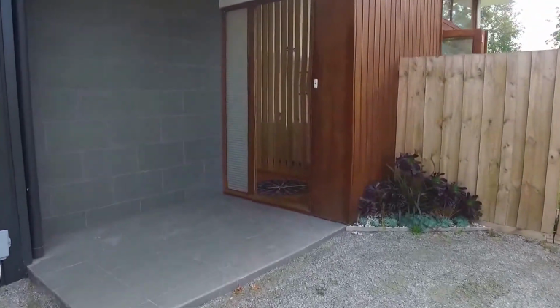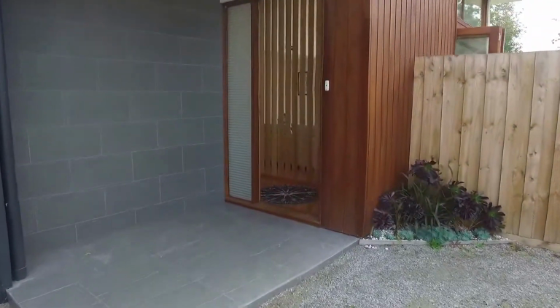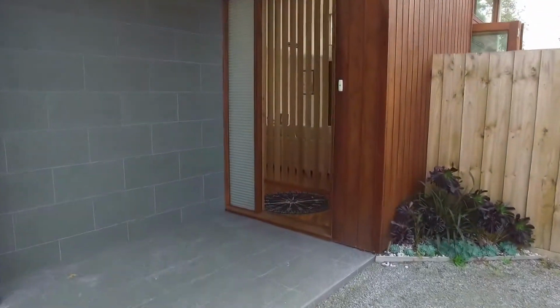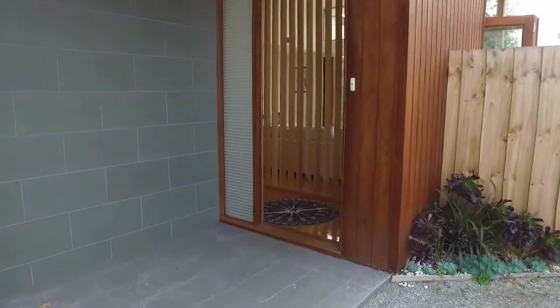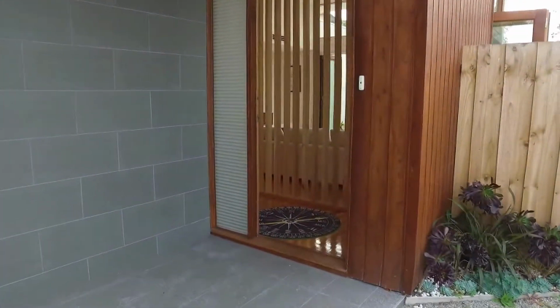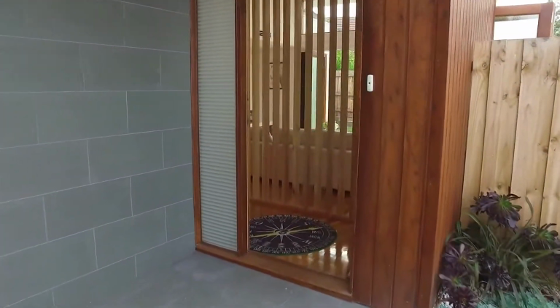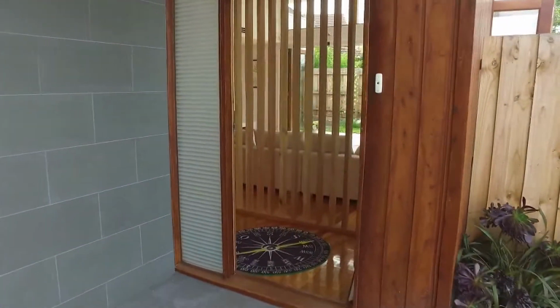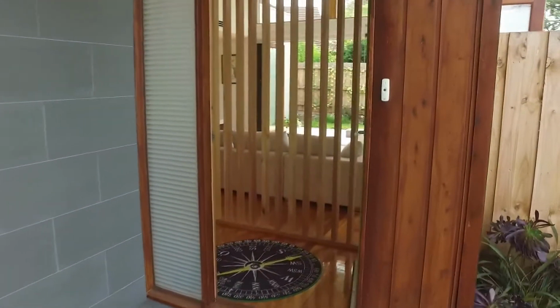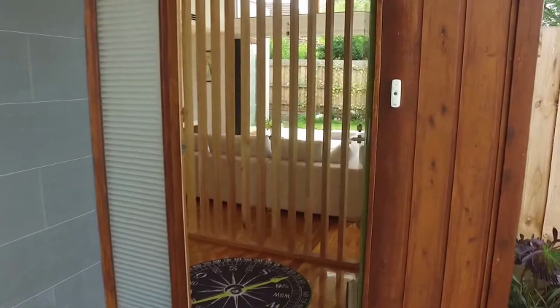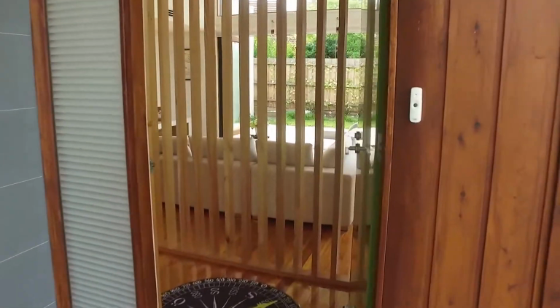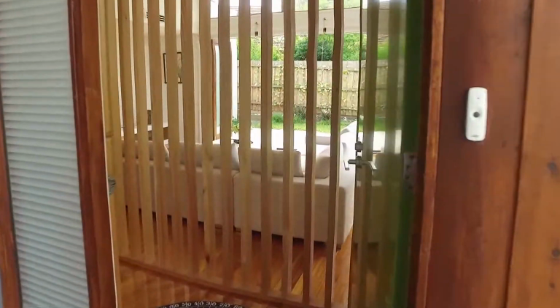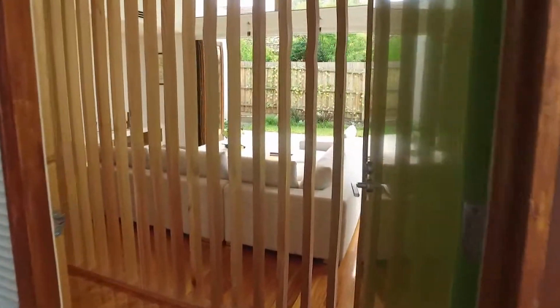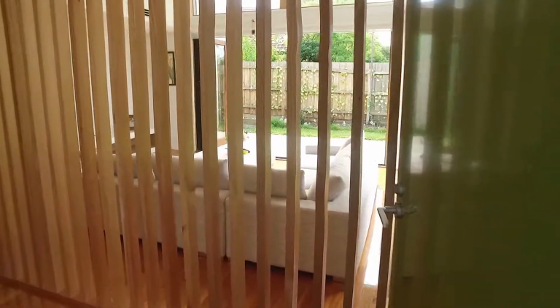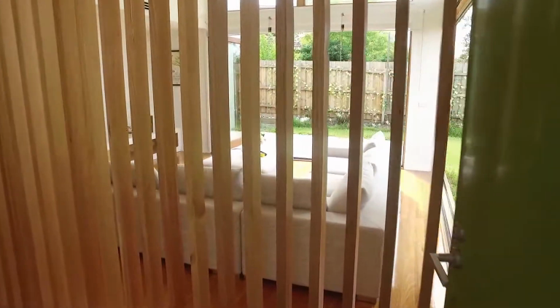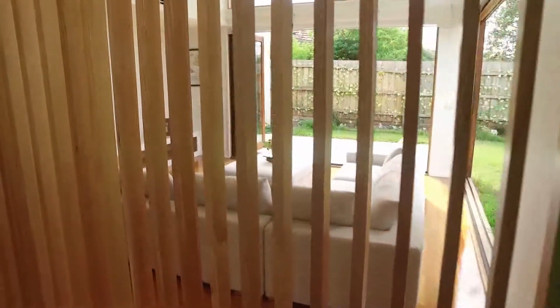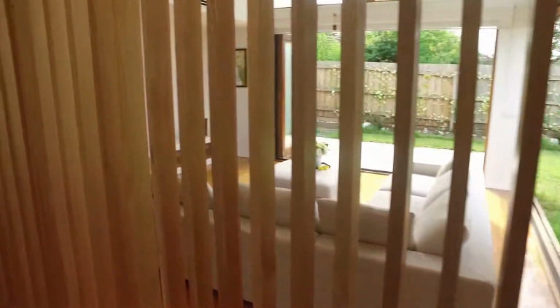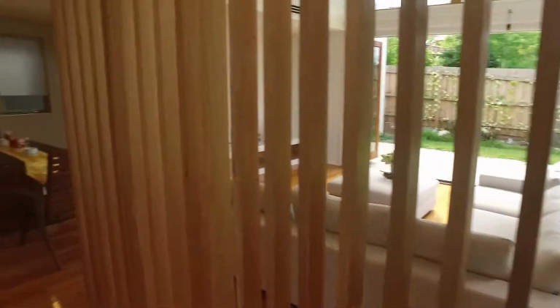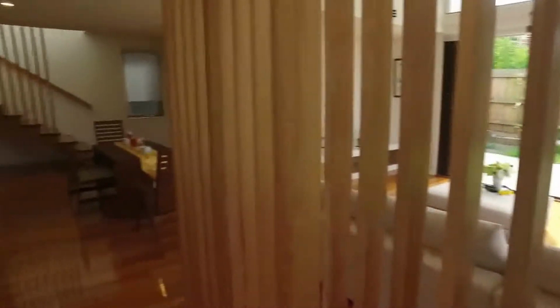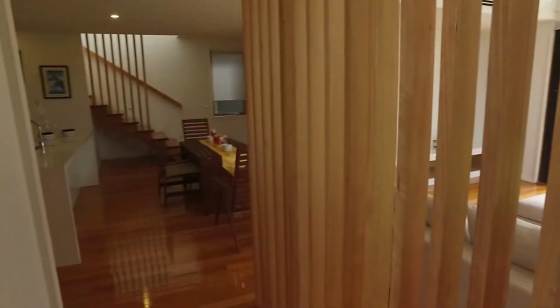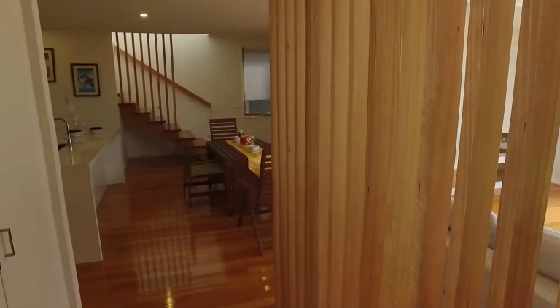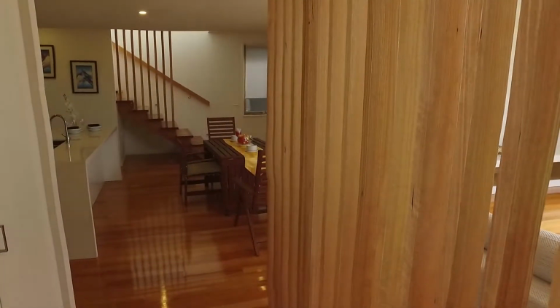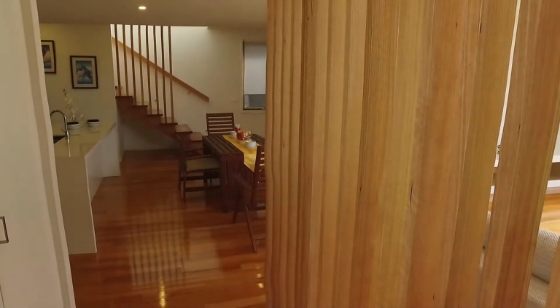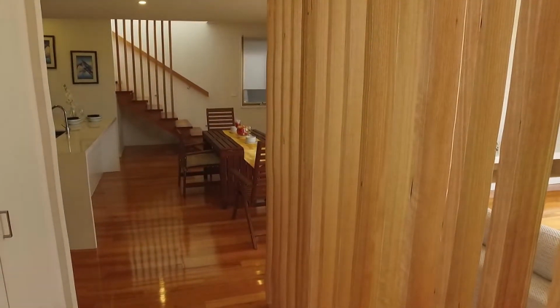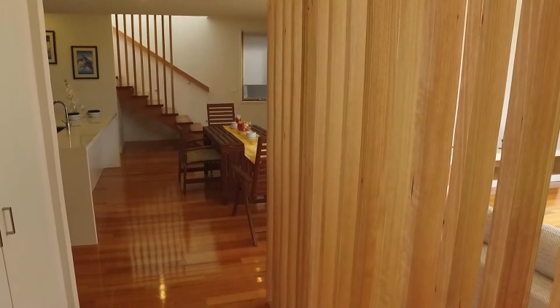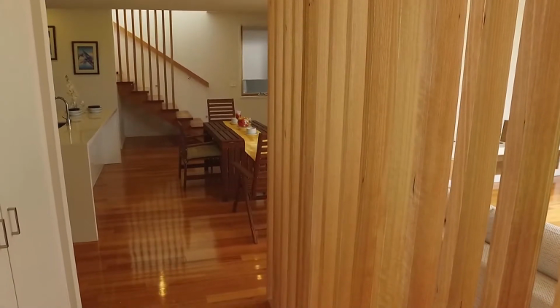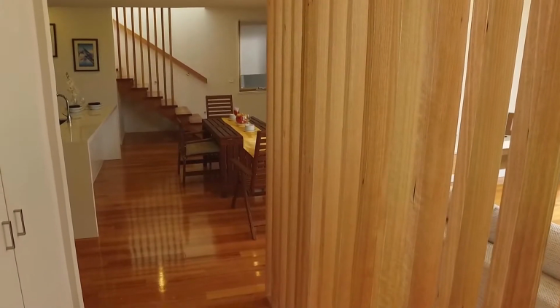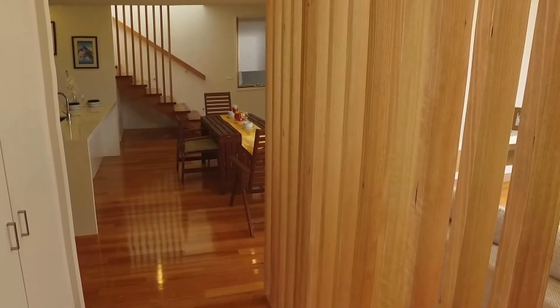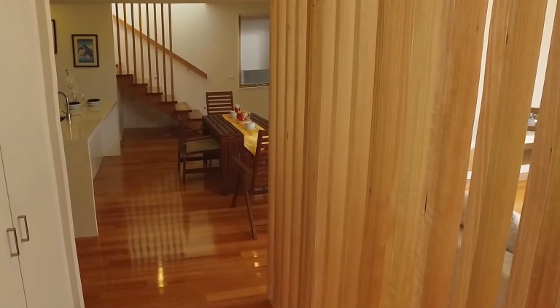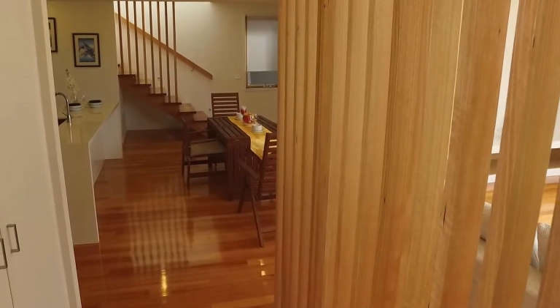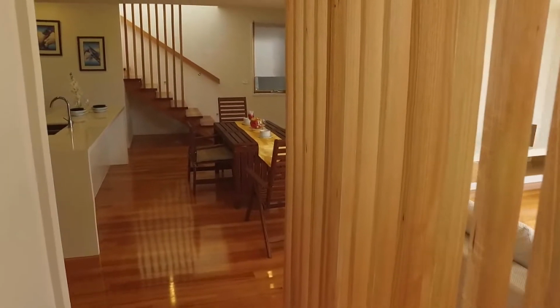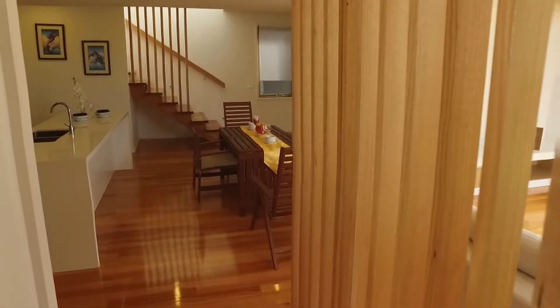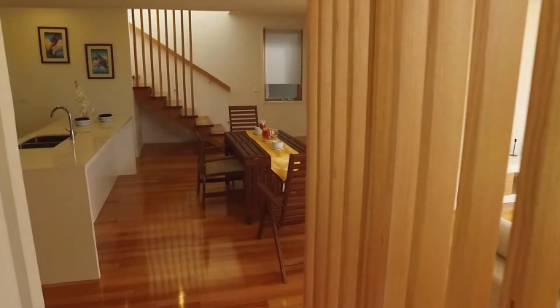As we enter through the front entrance here you'll notice immediately our polished floorboards throughout the ground floor with the high ceilings as well.